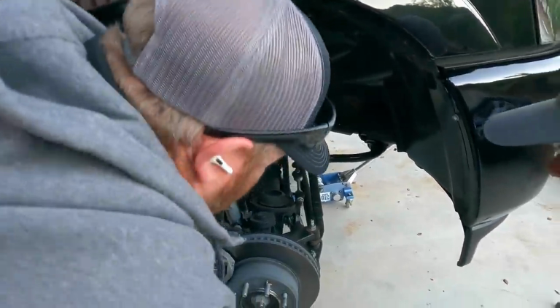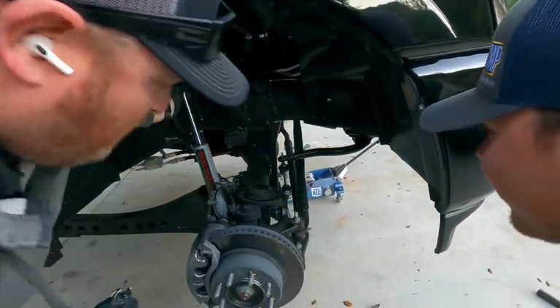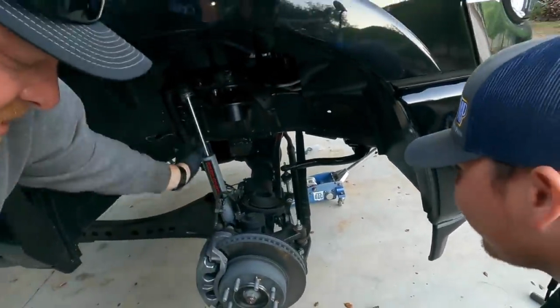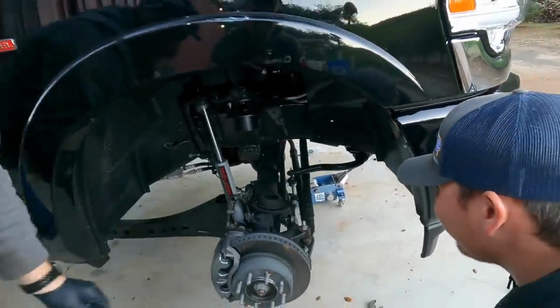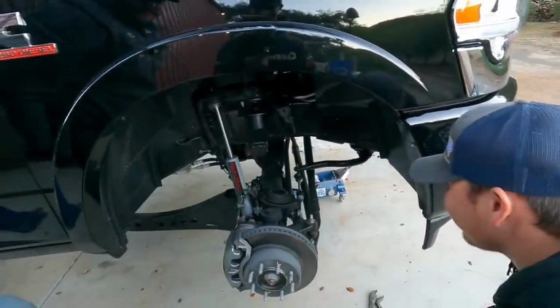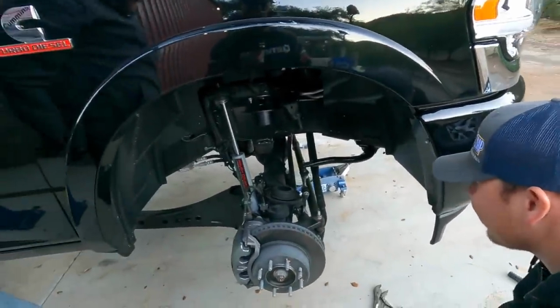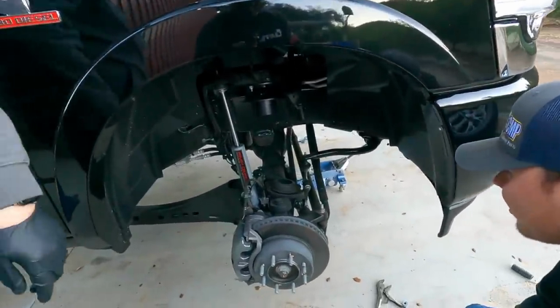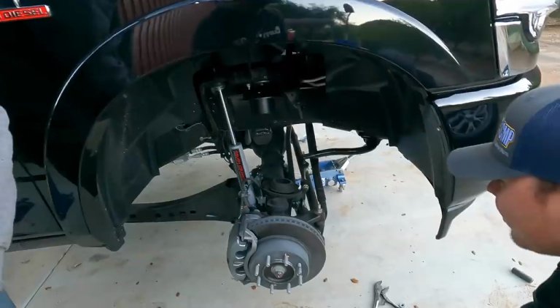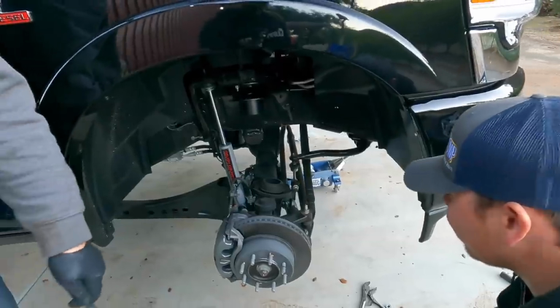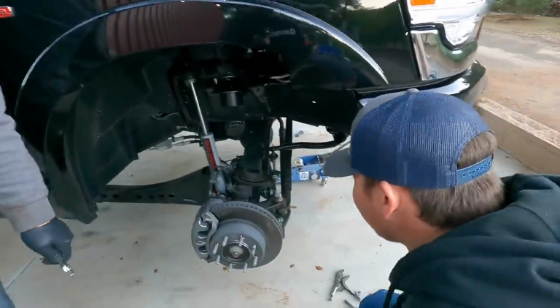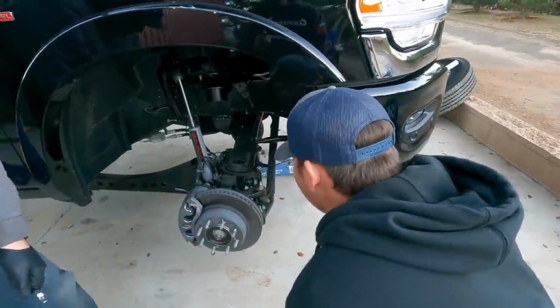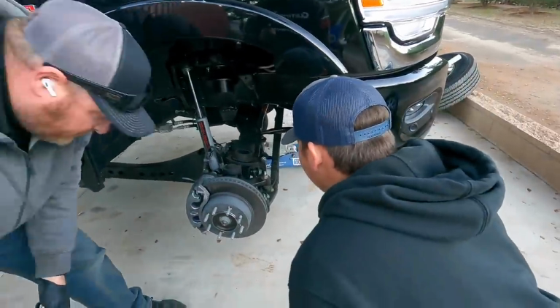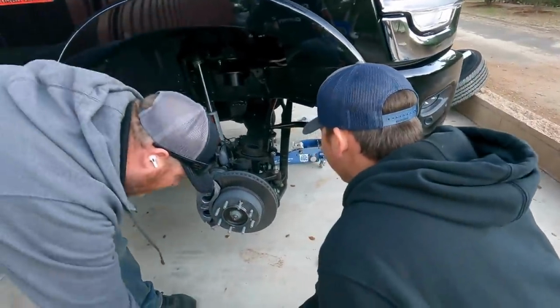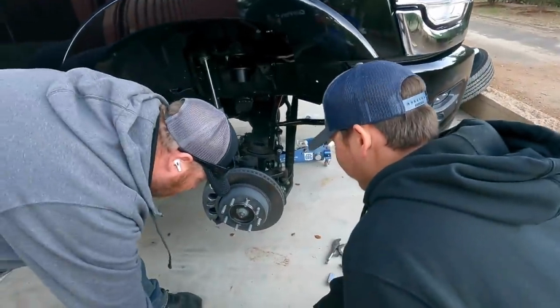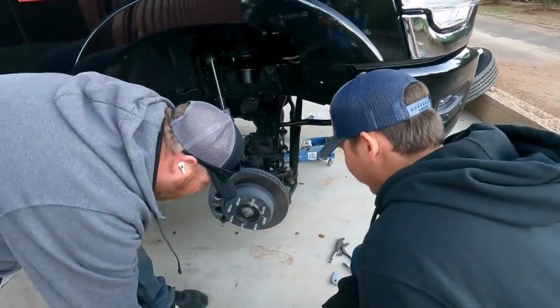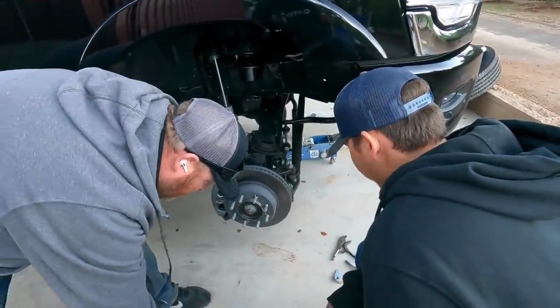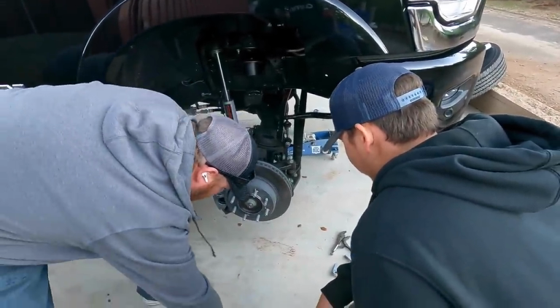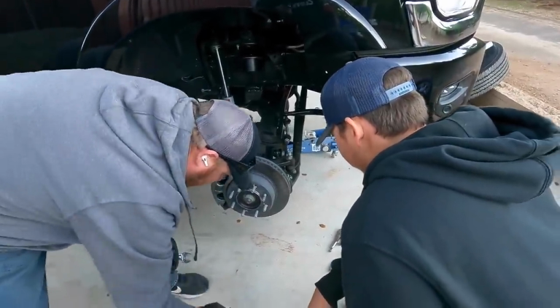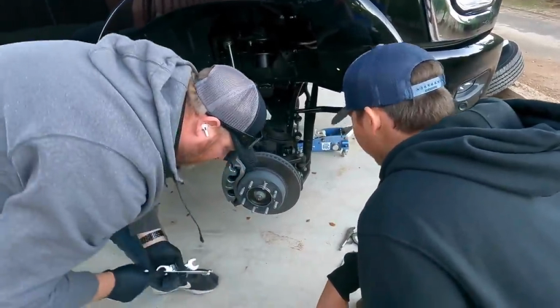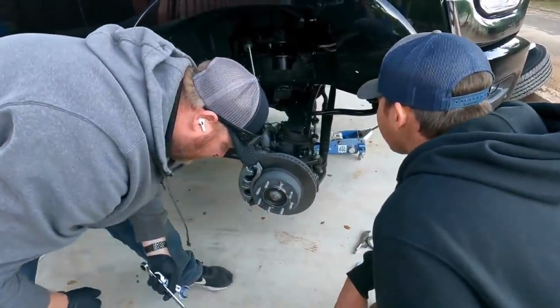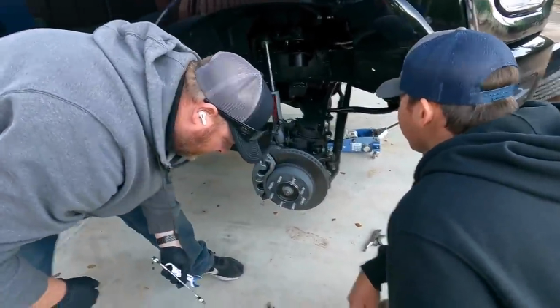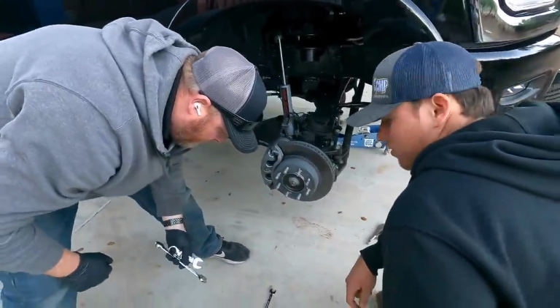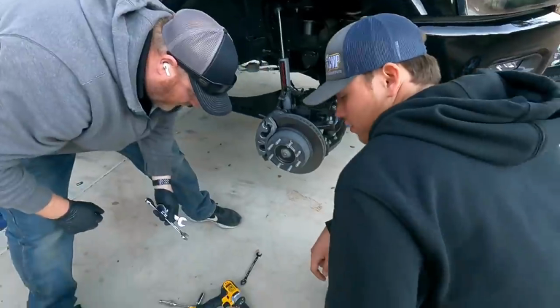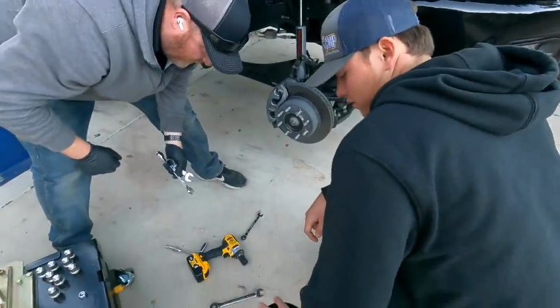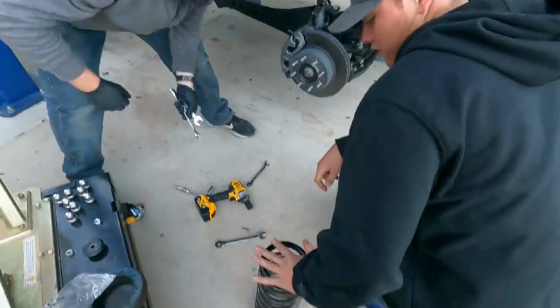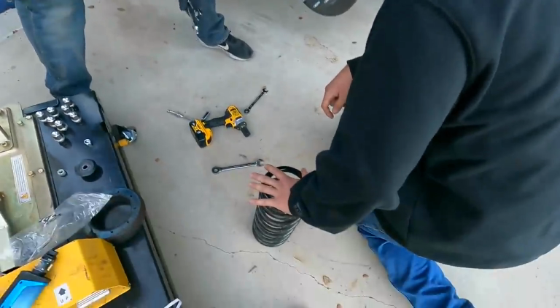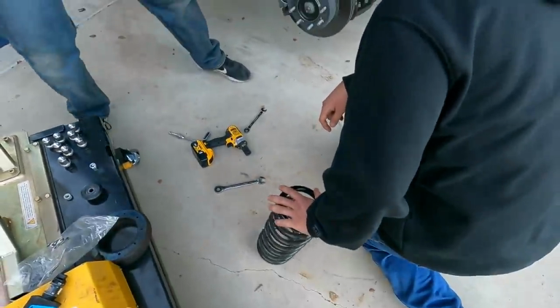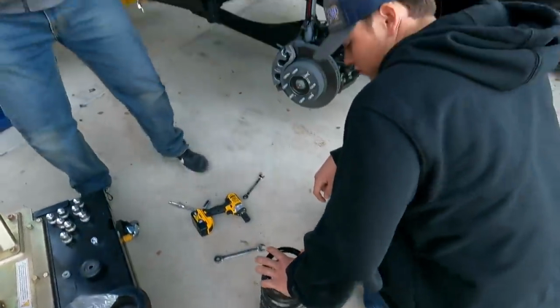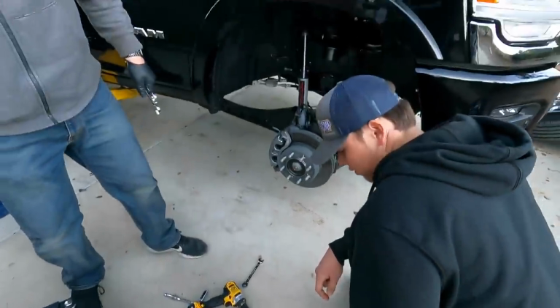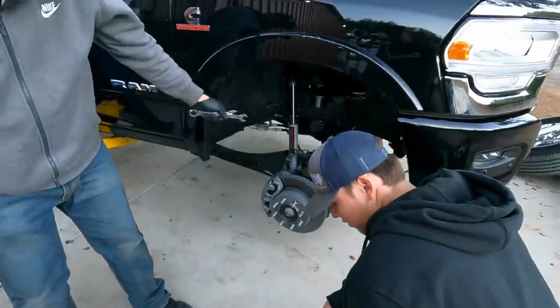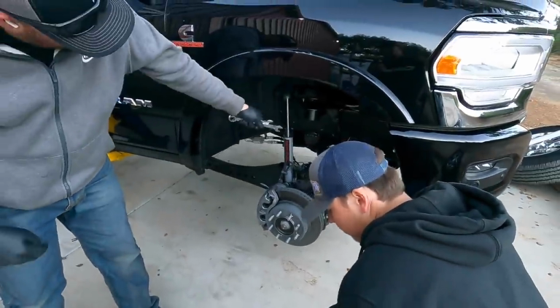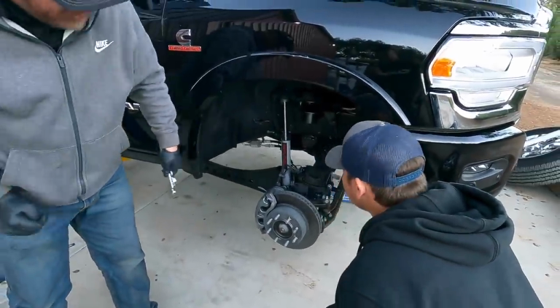It looks good. So do they give you a new spring, or do you still use the OEM spring? They just give you a spacer.